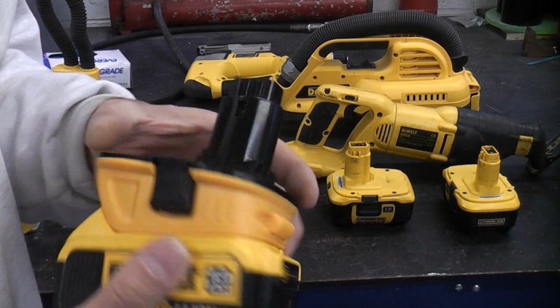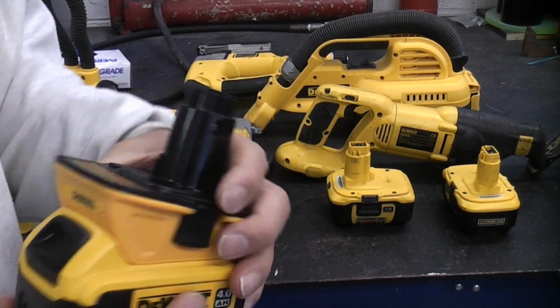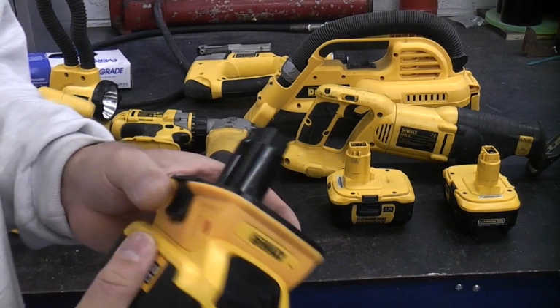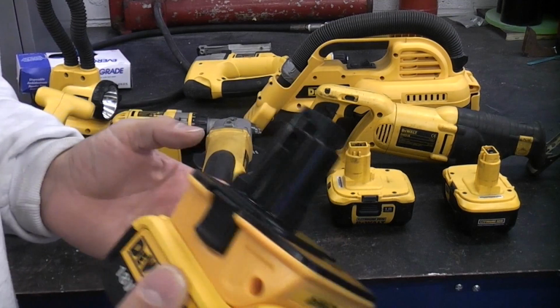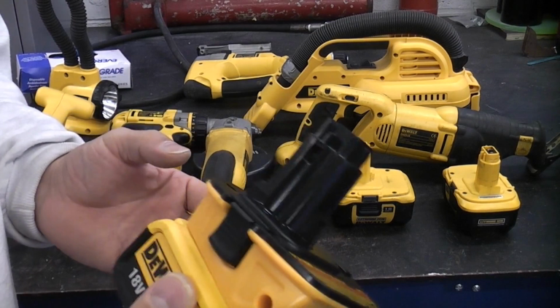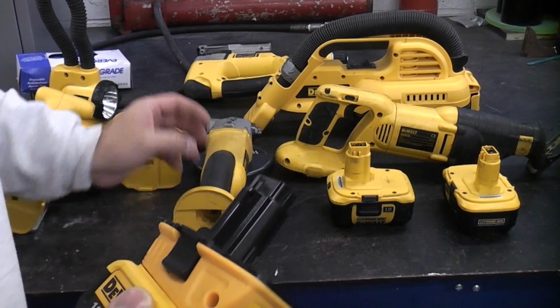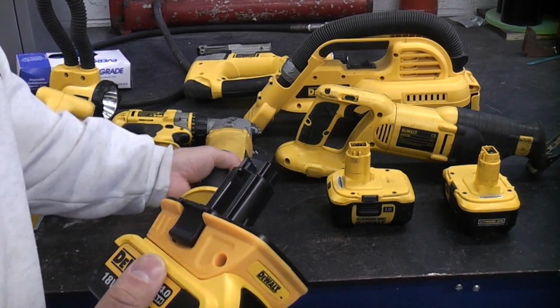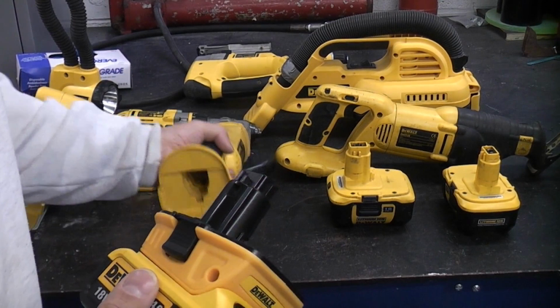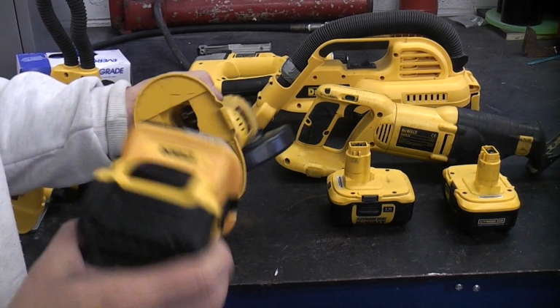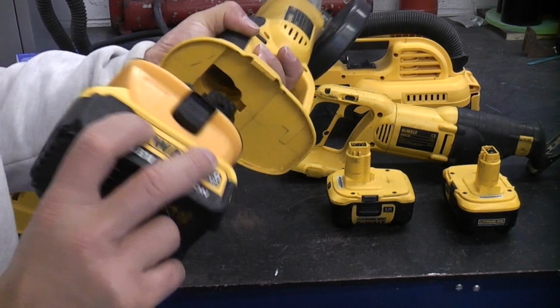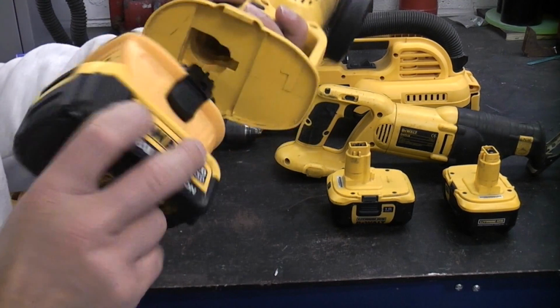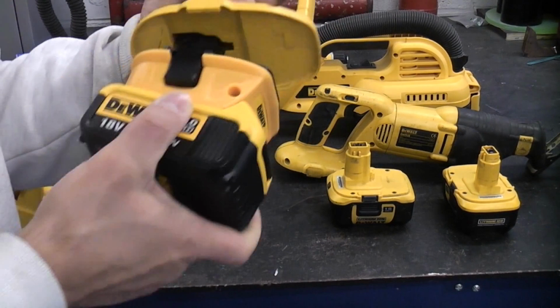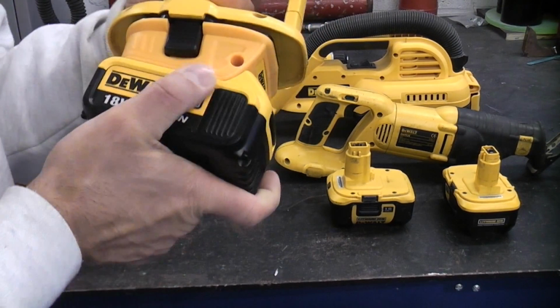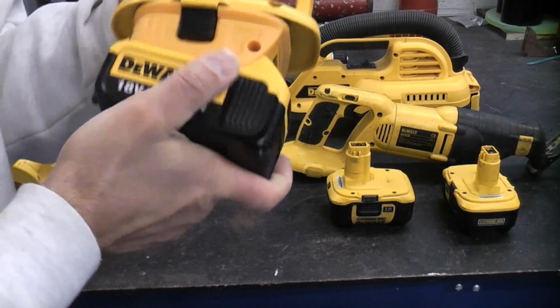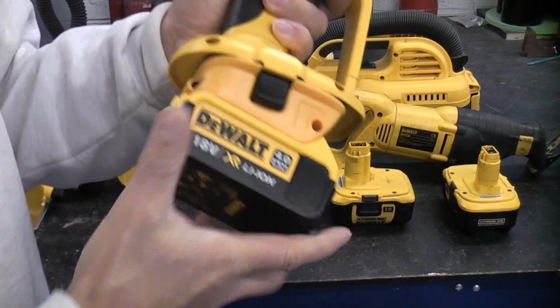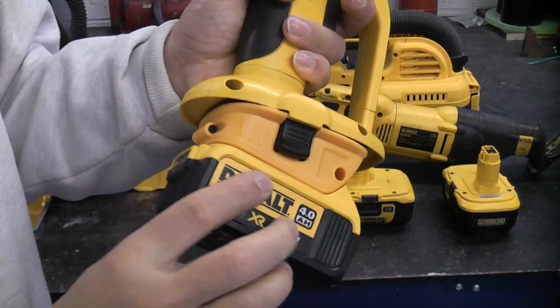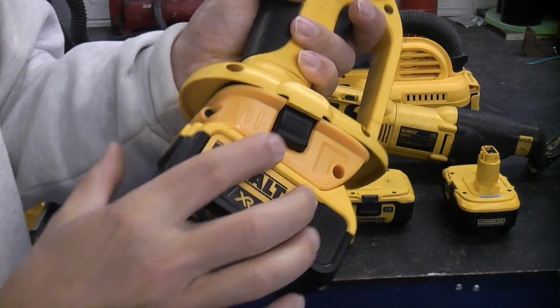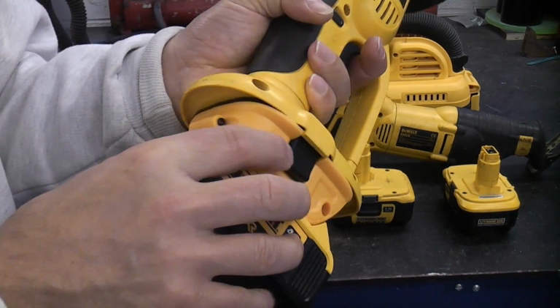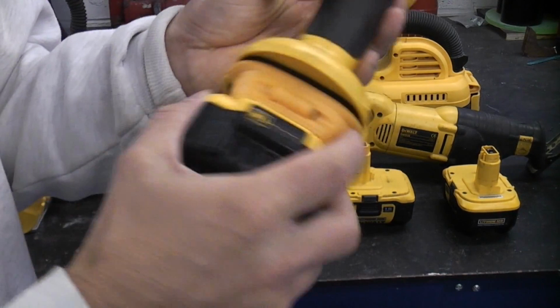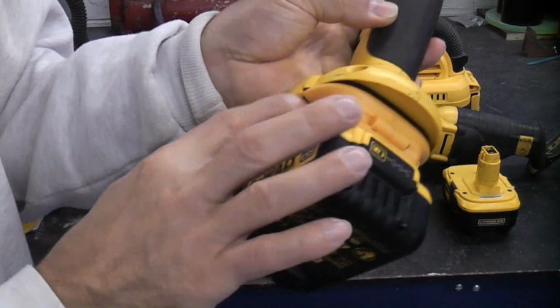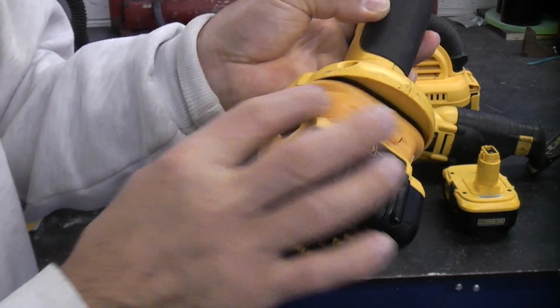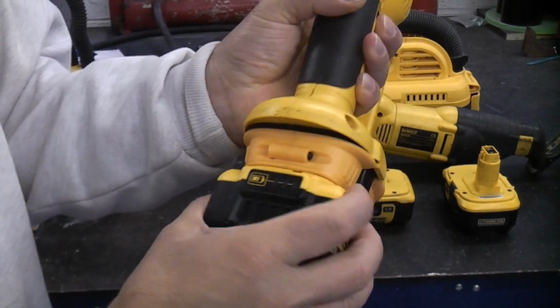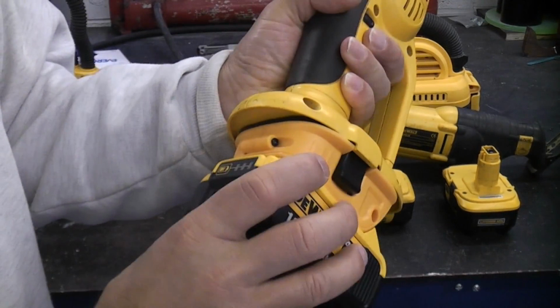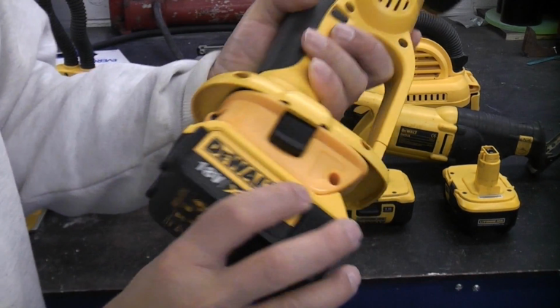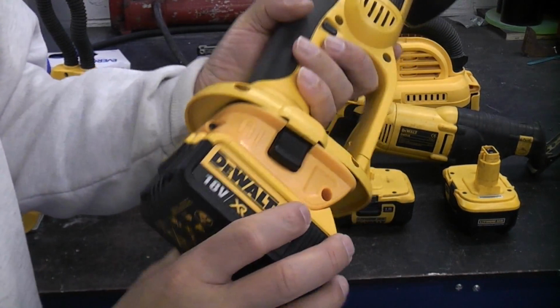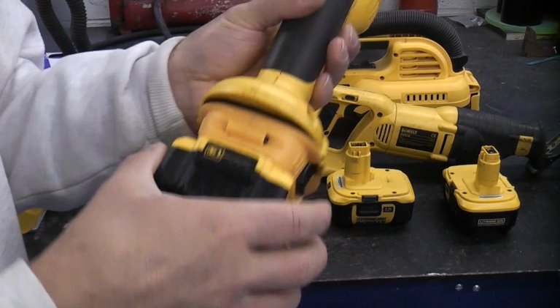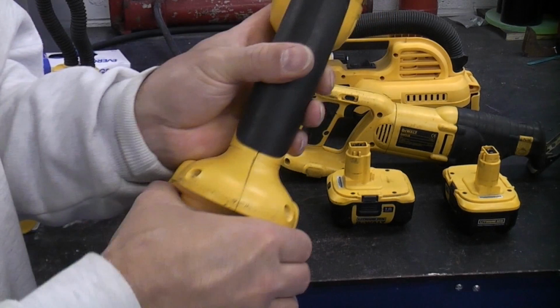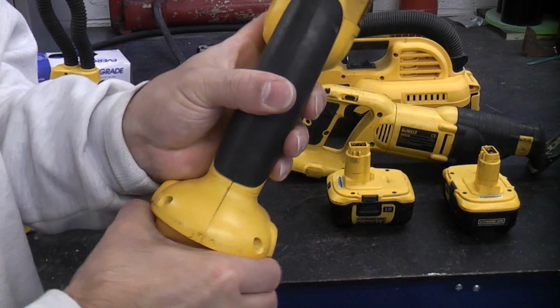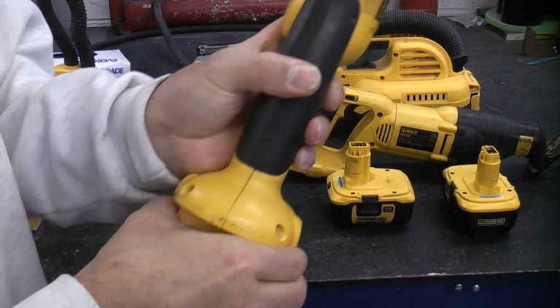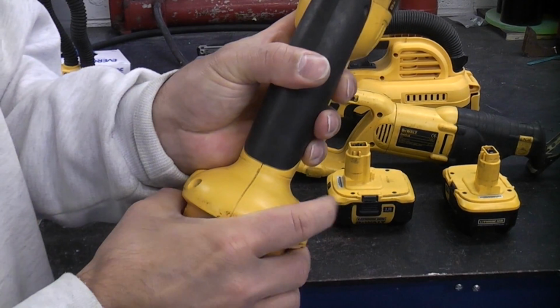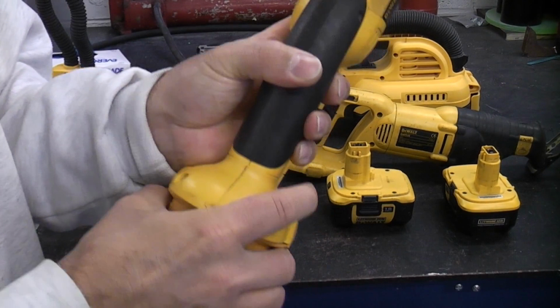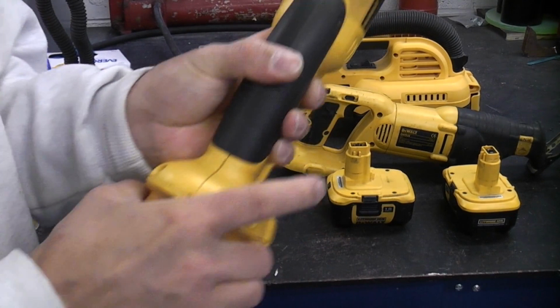One problem with this is that it does actually stick on some of the machines and it can be quite difficult to get it off again. I did actually spray some of the mechanism with some silicone release spray and that made it a lot easier to get the batteries off.